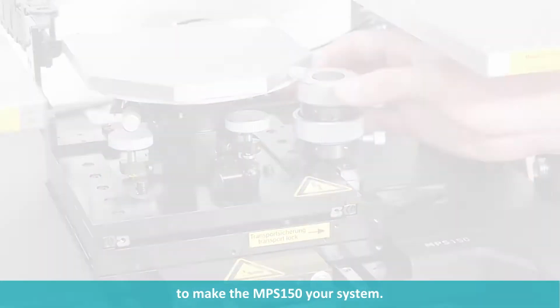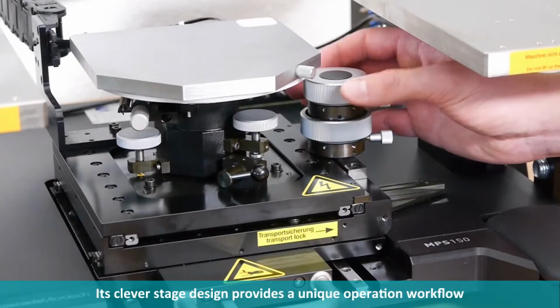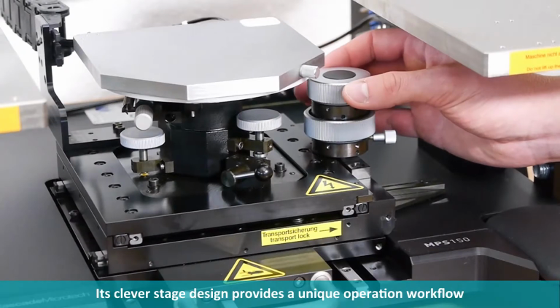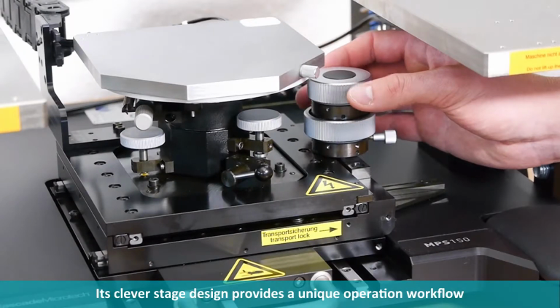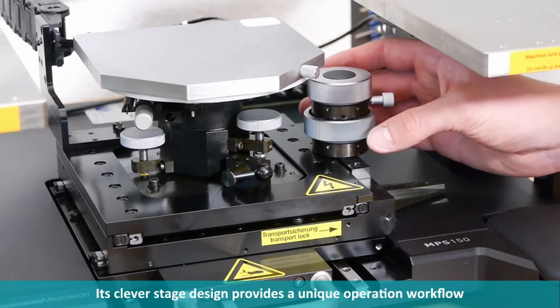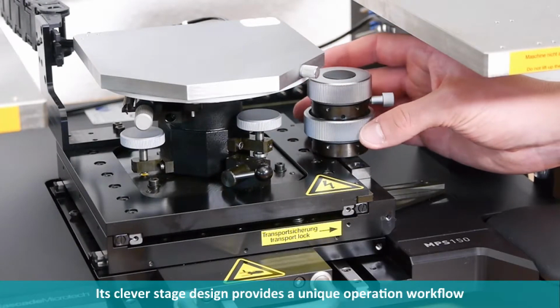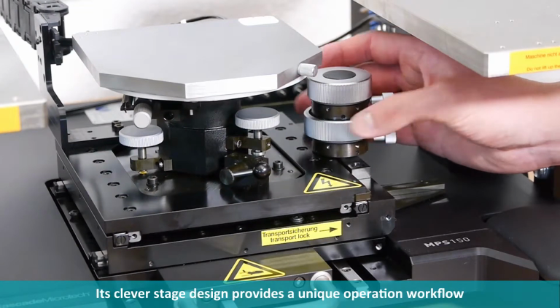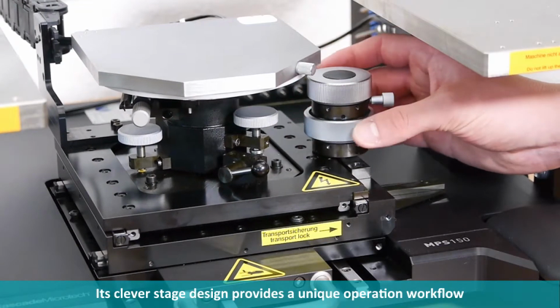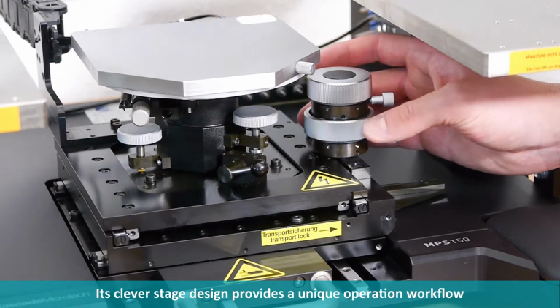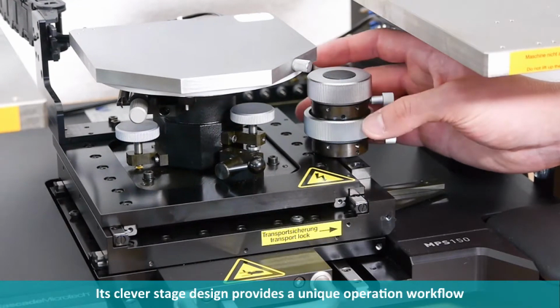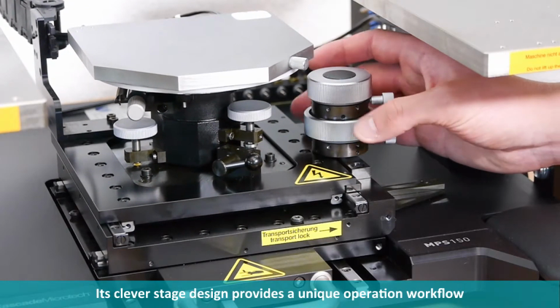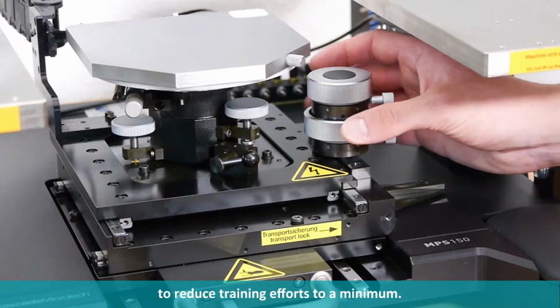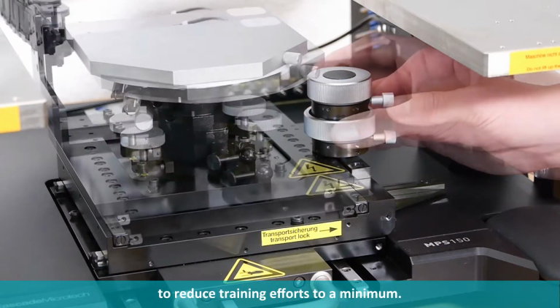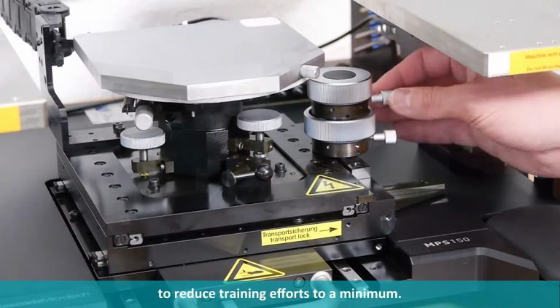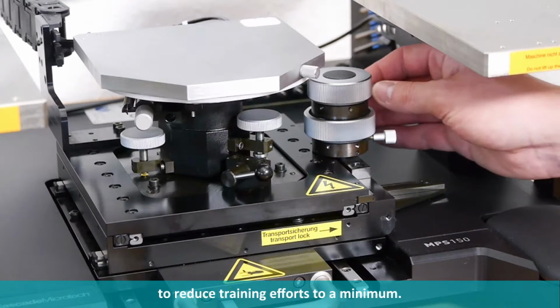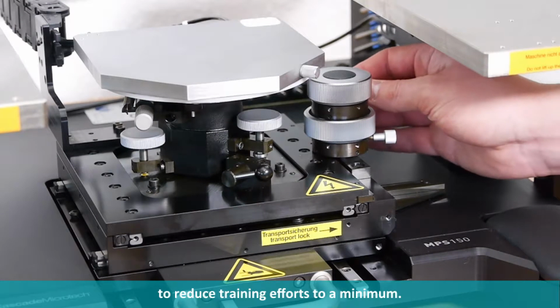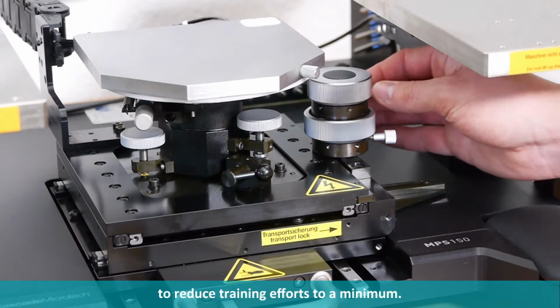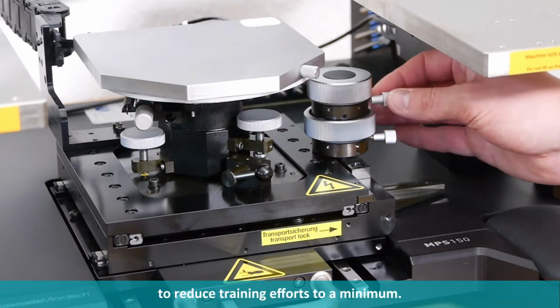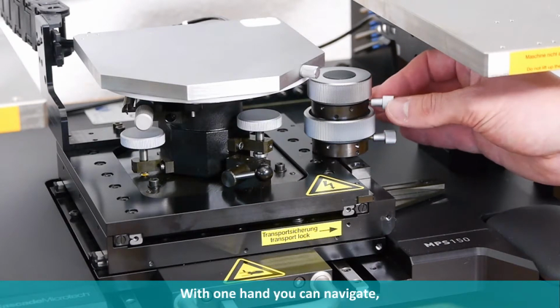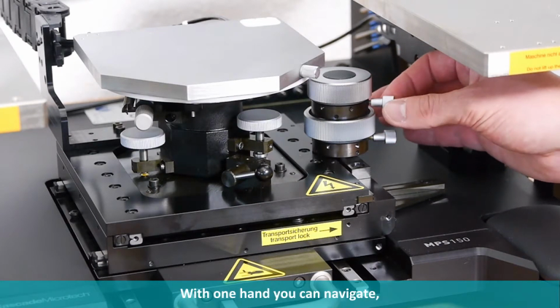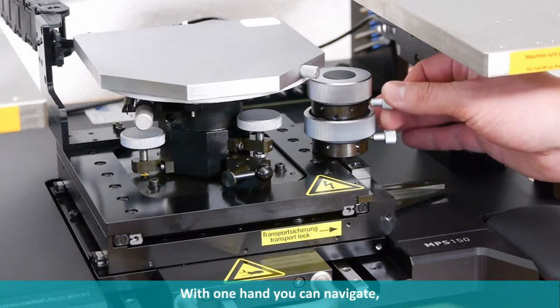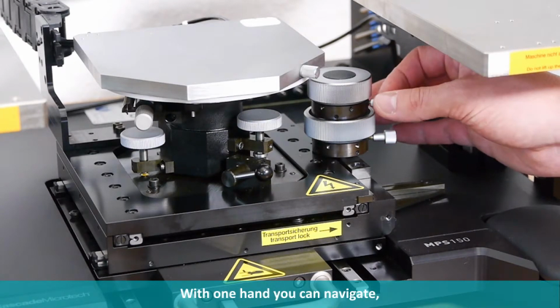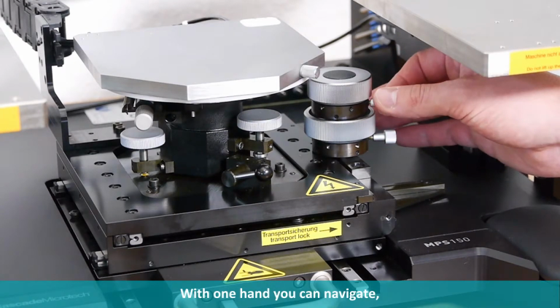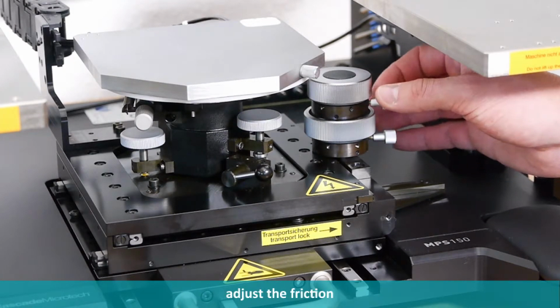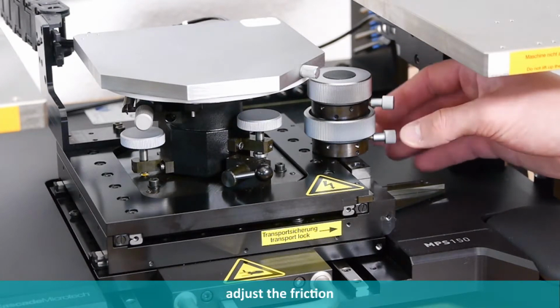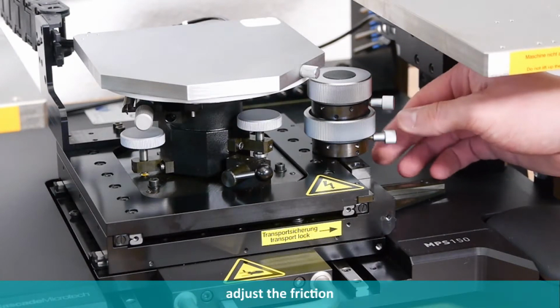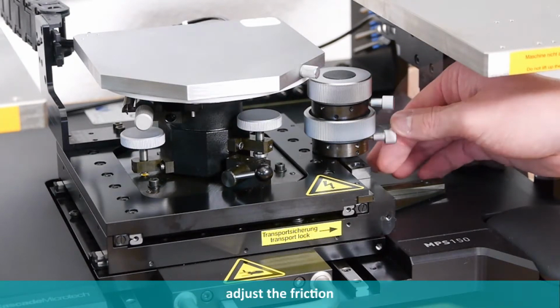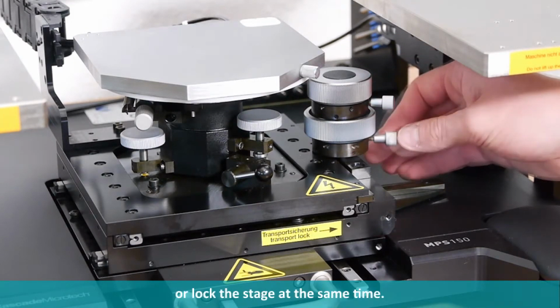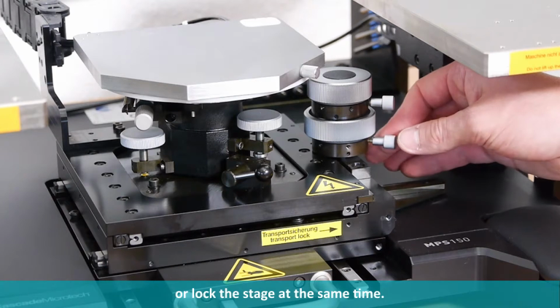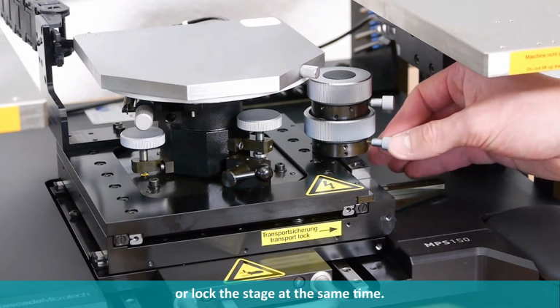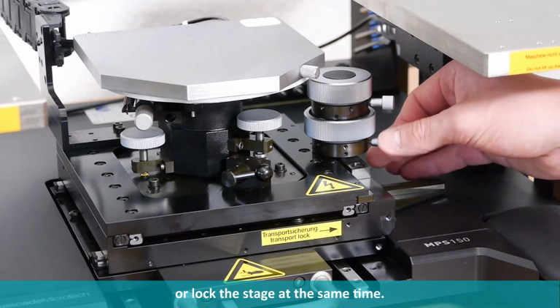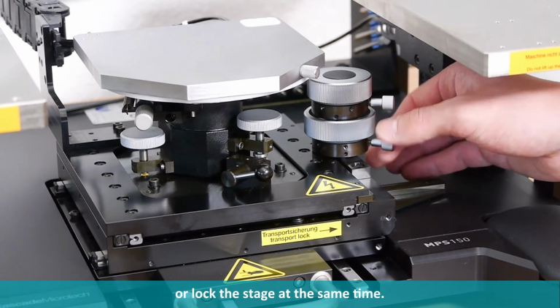Its clever stage design provides a unique operation workflow to reduce training efforts to a minimum. With one hand you can navigate, adjust the friction, or lock the stage at the same time.